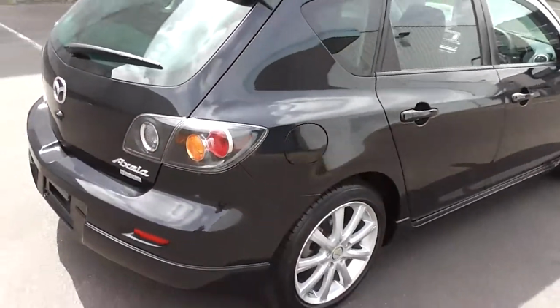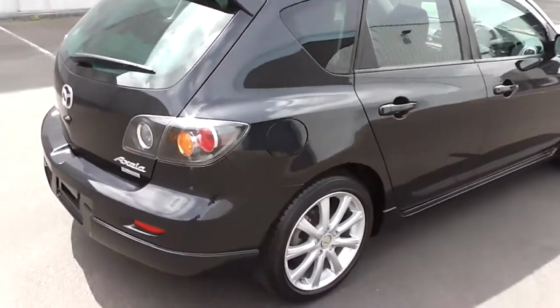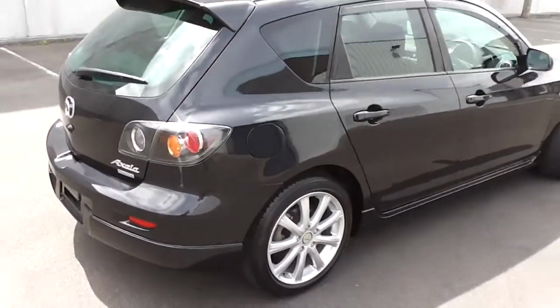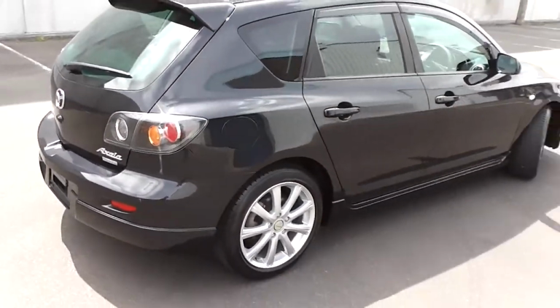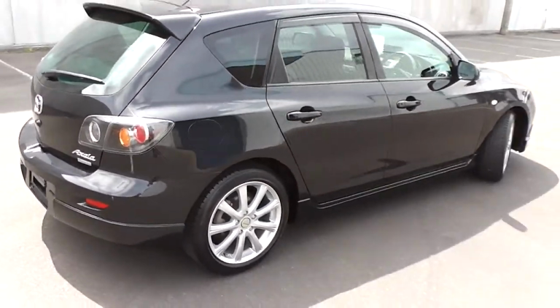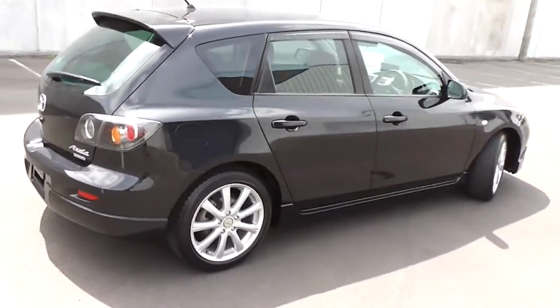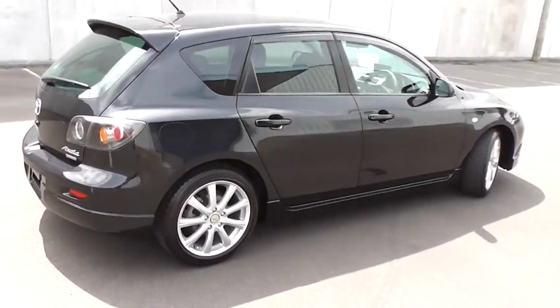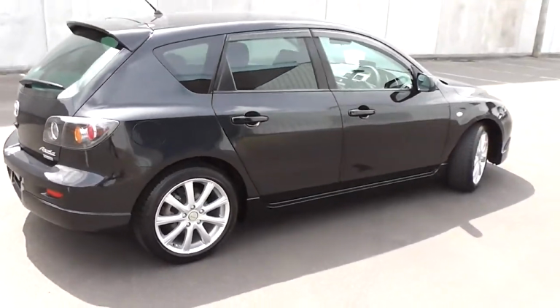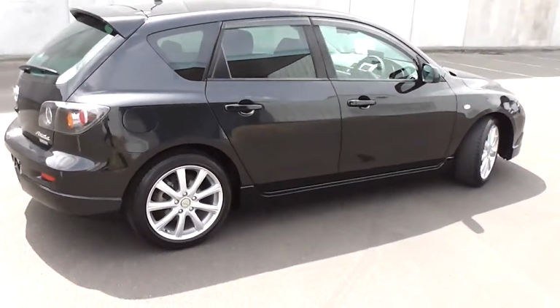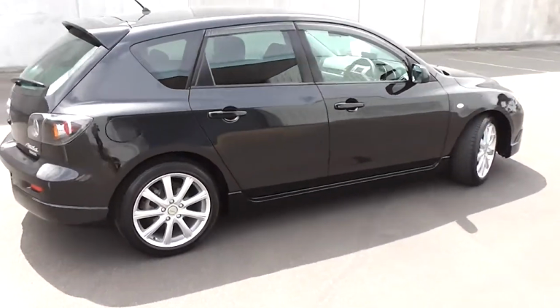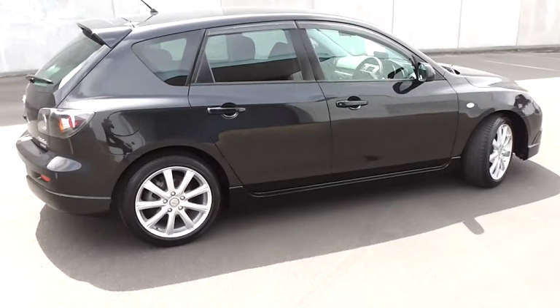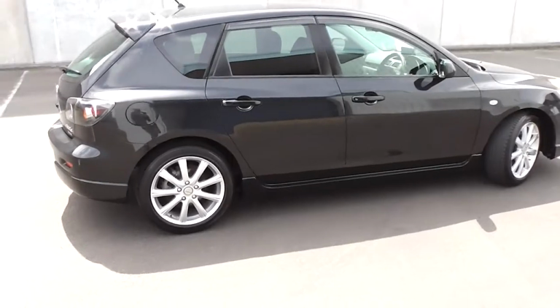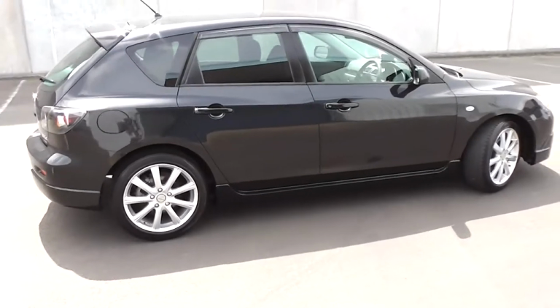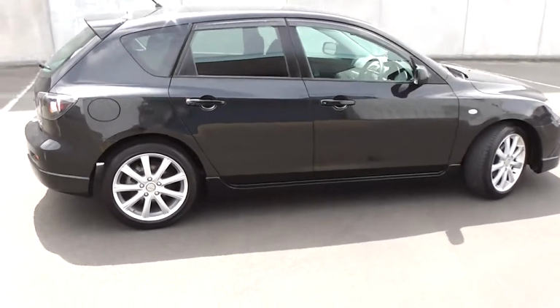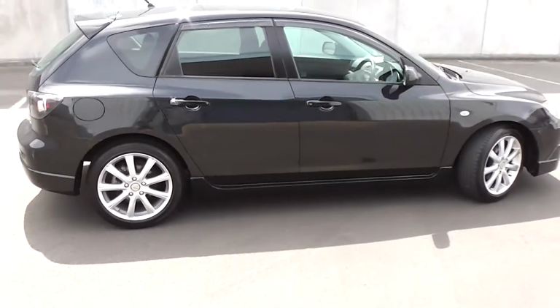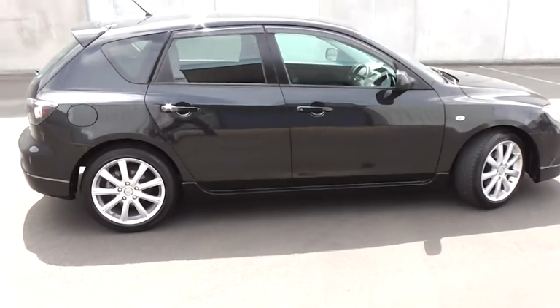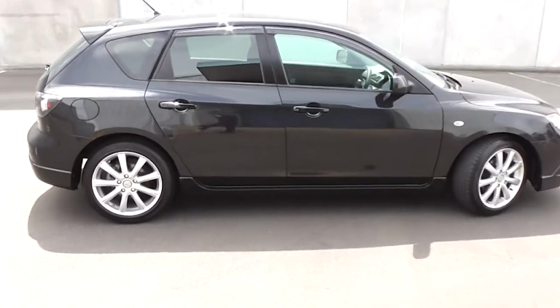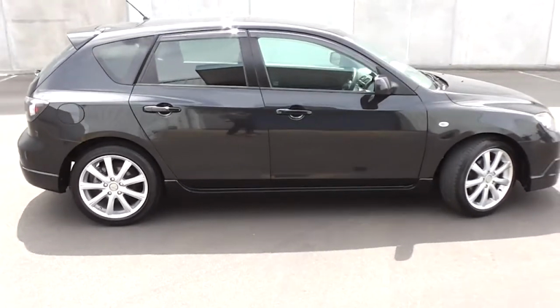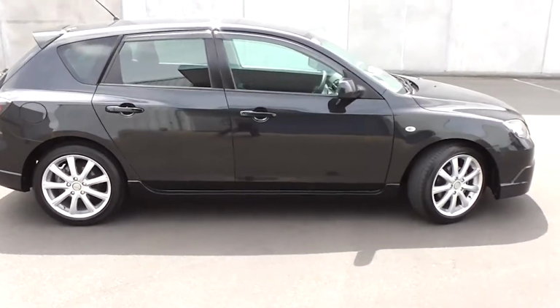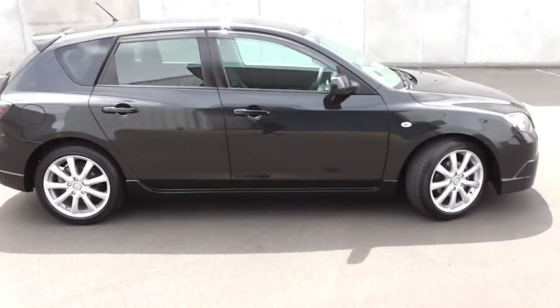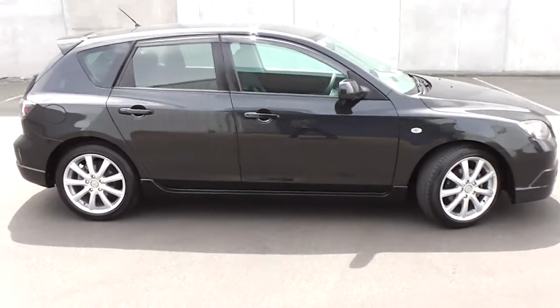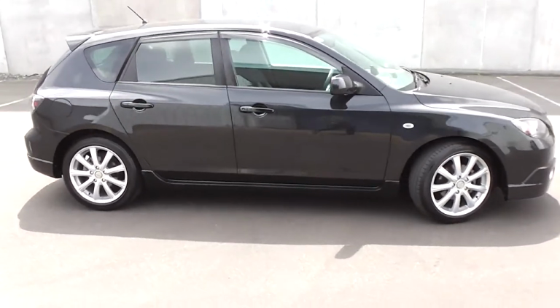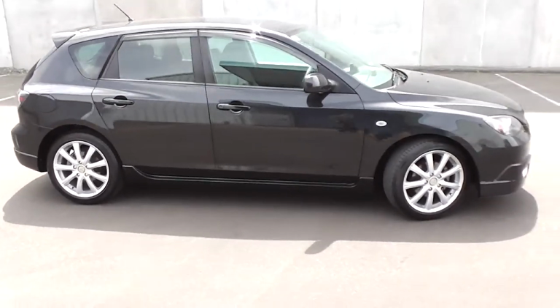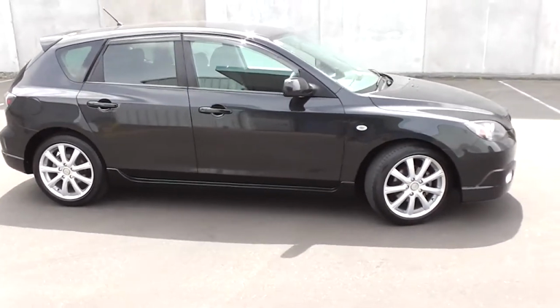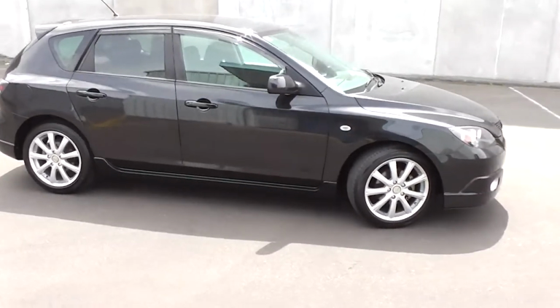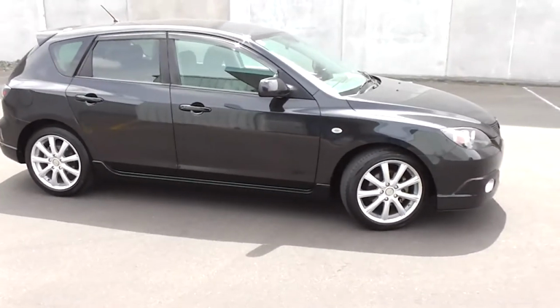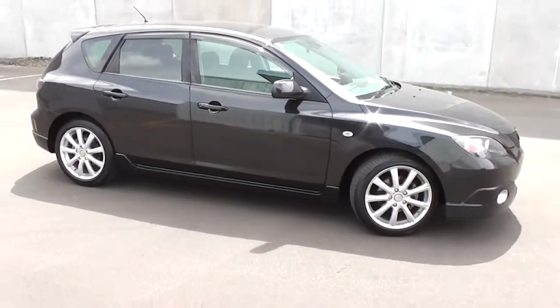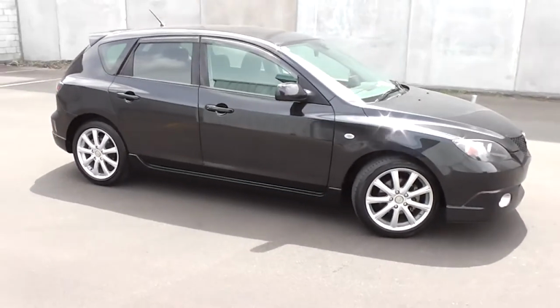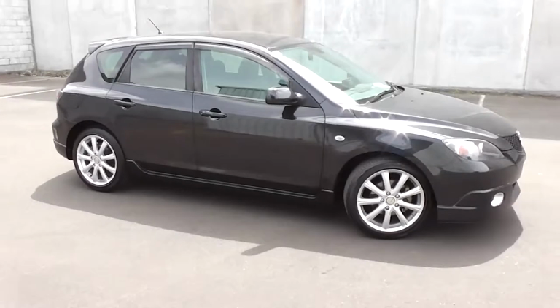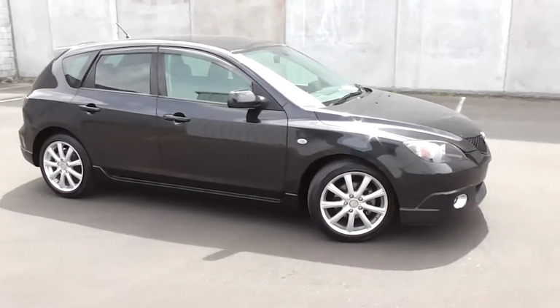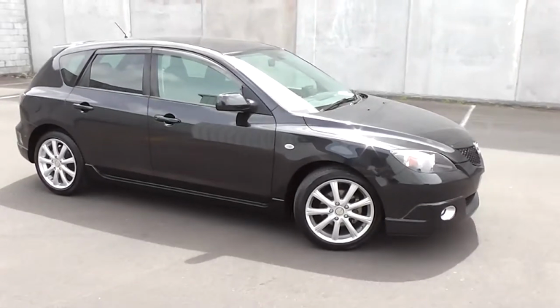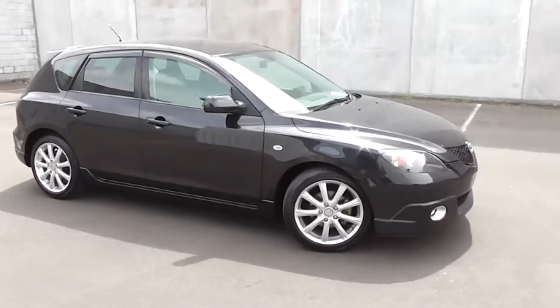So there you have it — a stunning looking 2006 Mazda Acceler 5-door hatch, stunning in black, having travelled only 66,000 km.